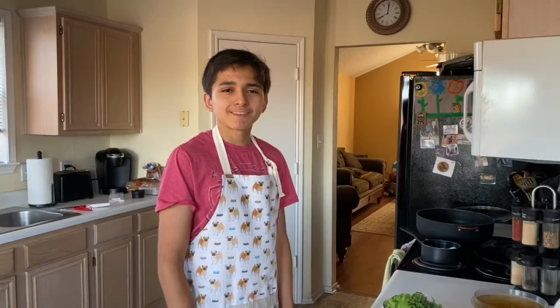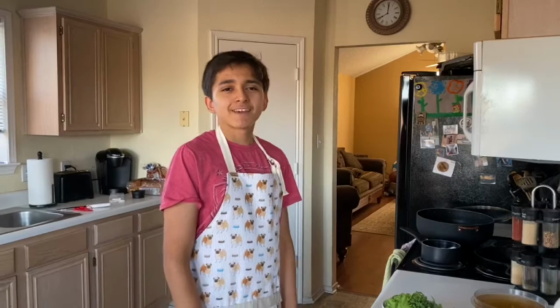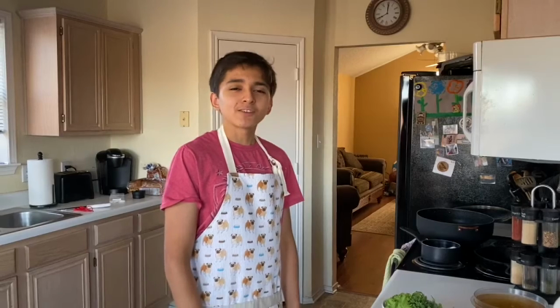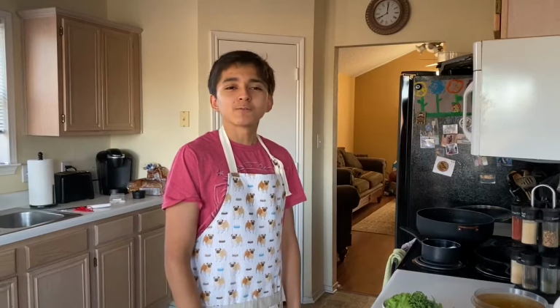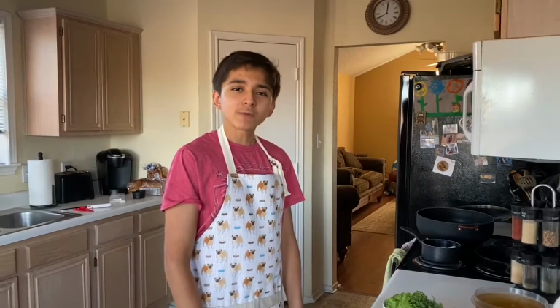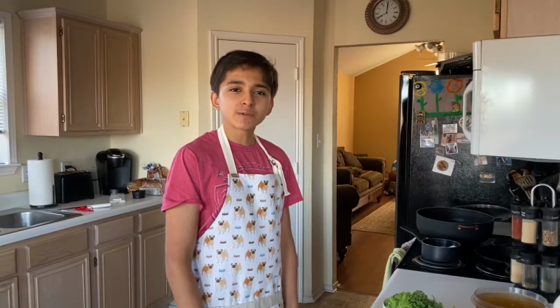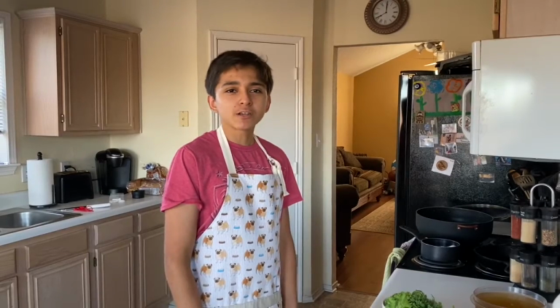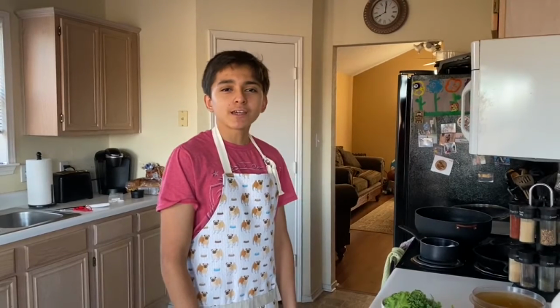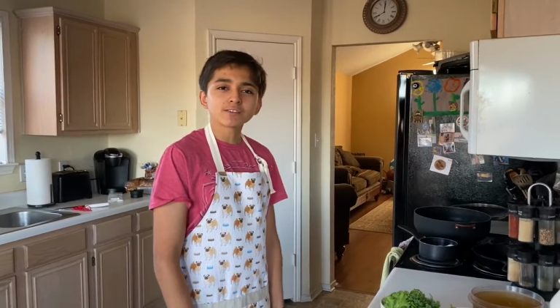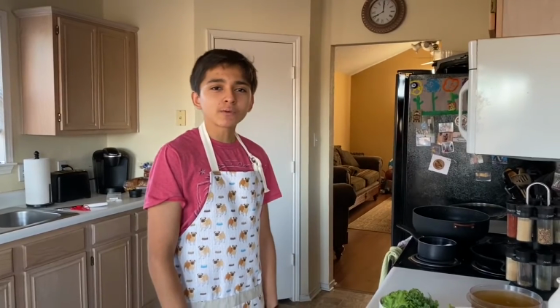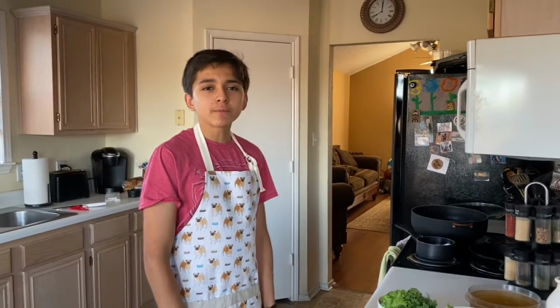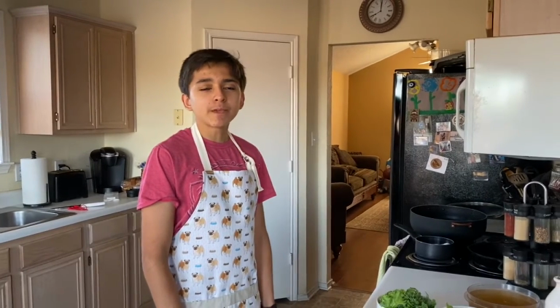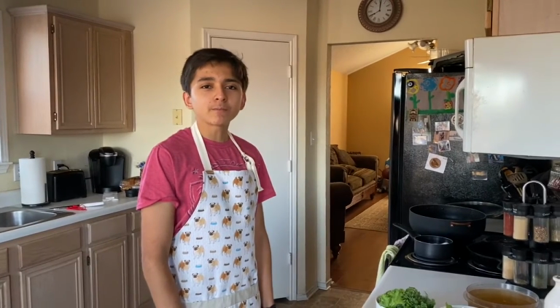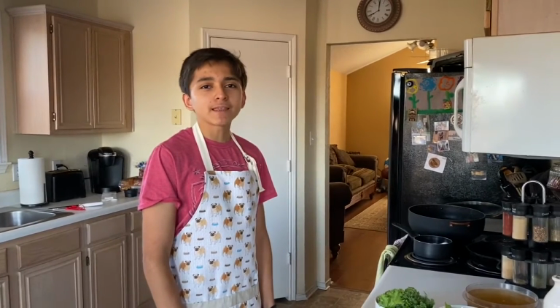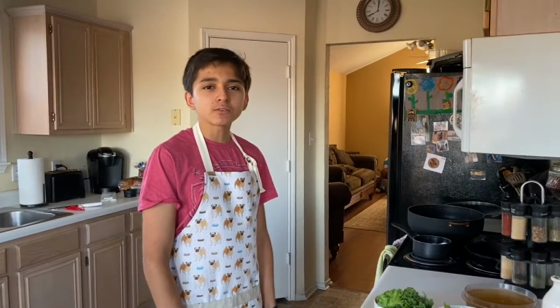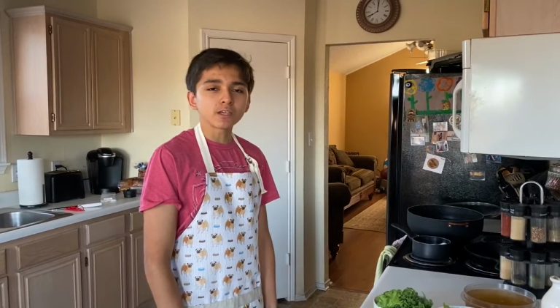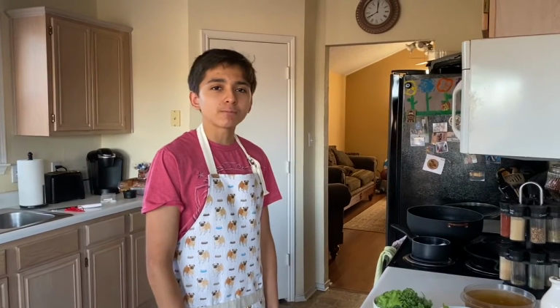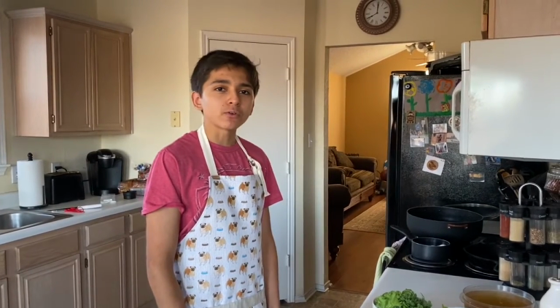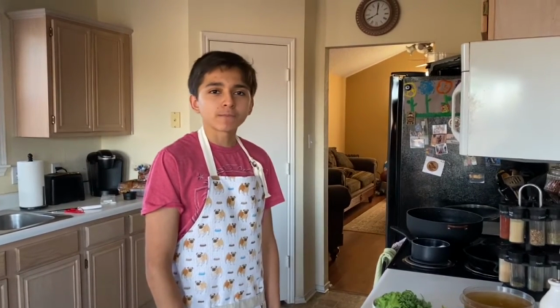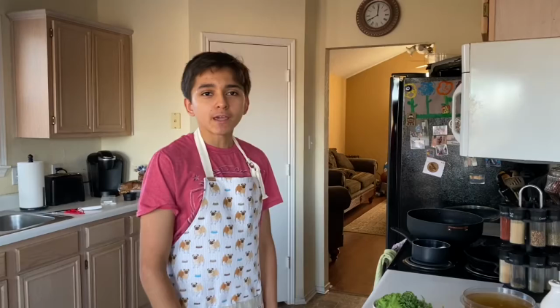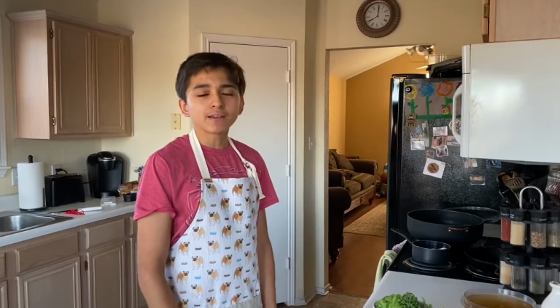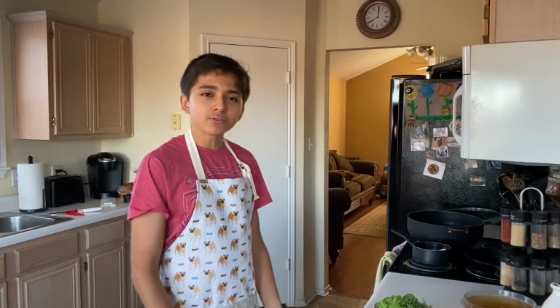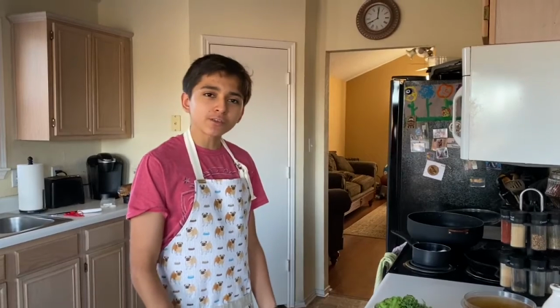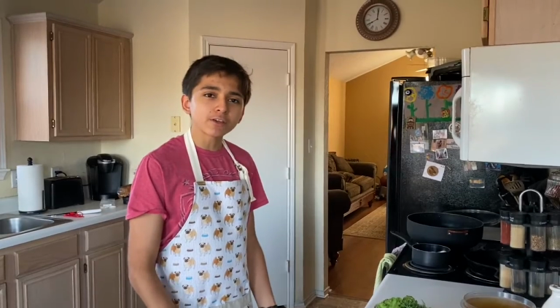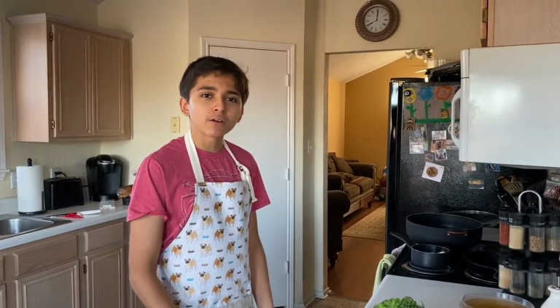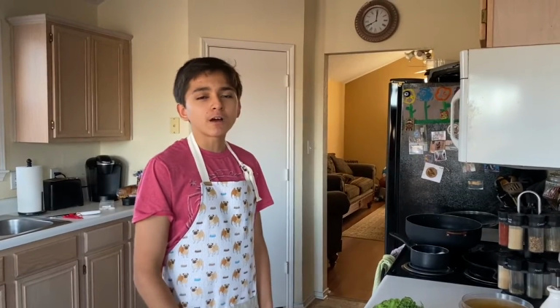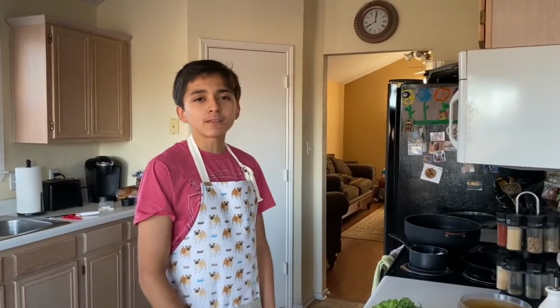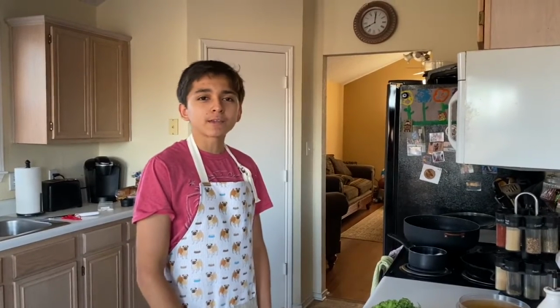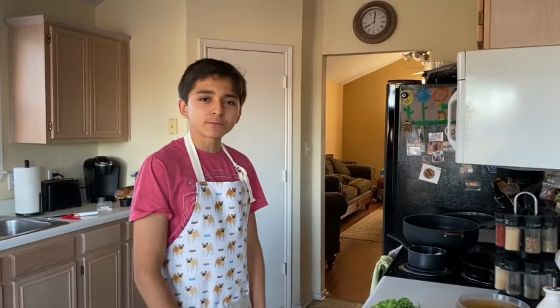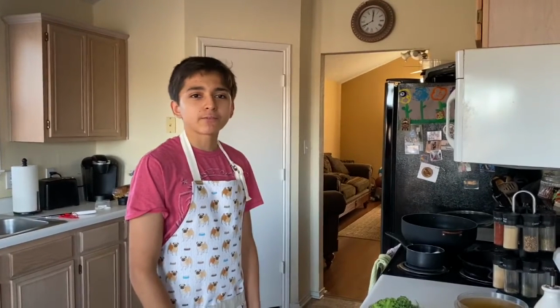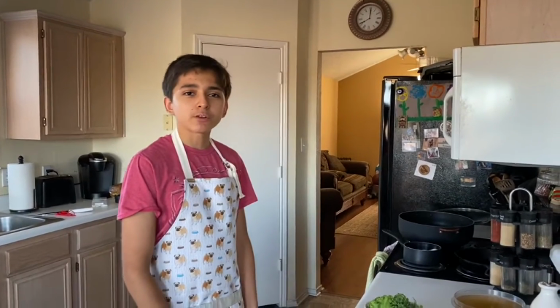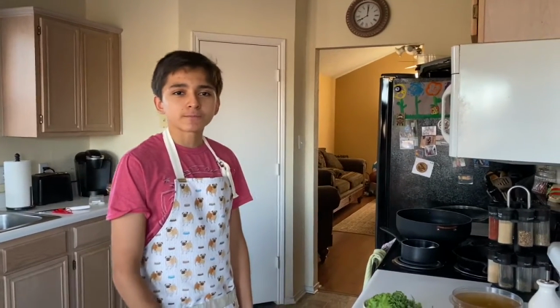Hello, welcome back to my channel. Today we're going to be making my lentil quinoa bowl. If you enjoy the video, comment, like, and subscribe for more.